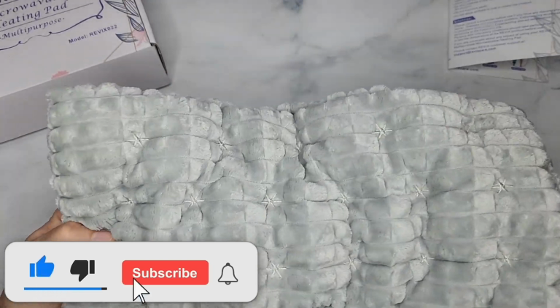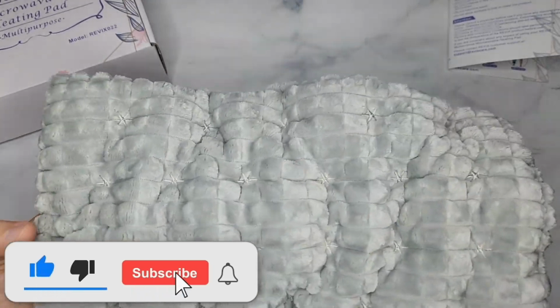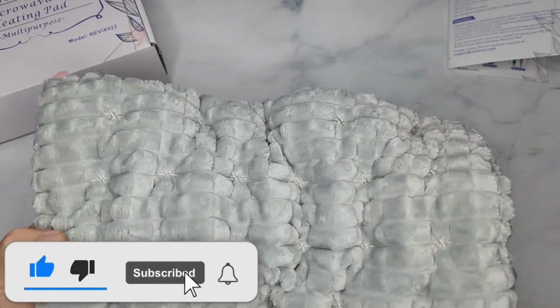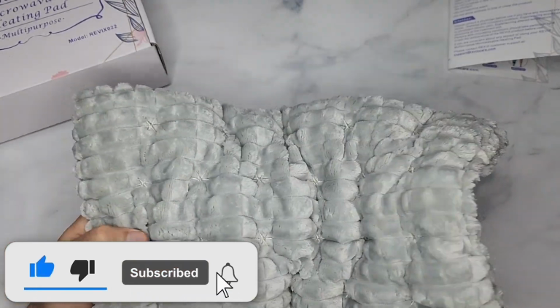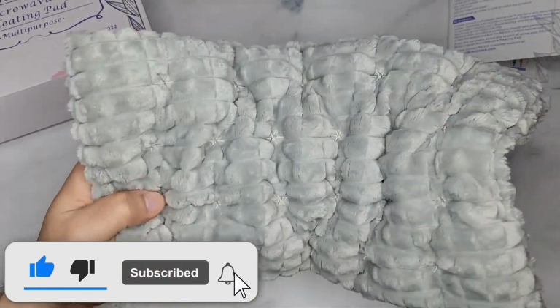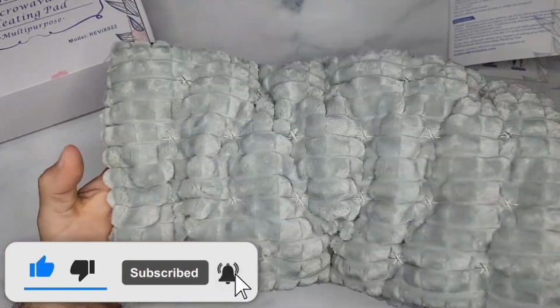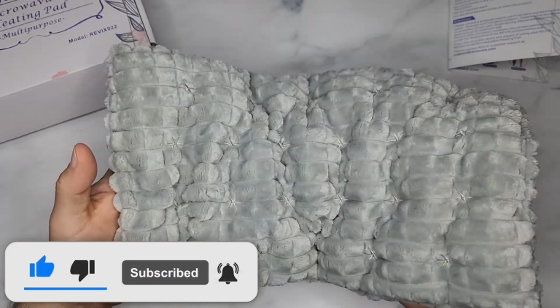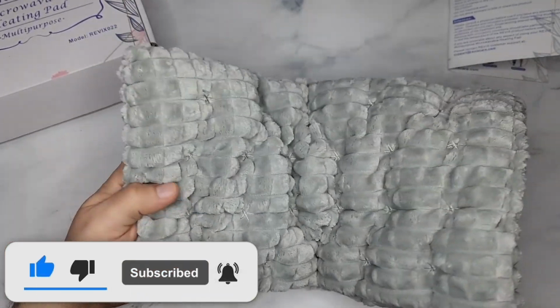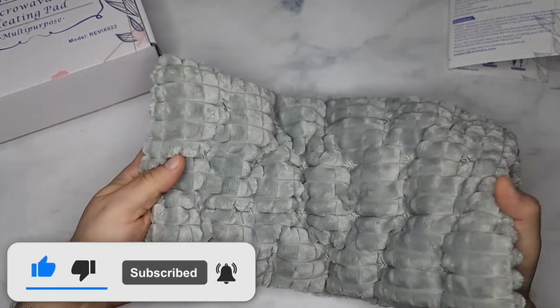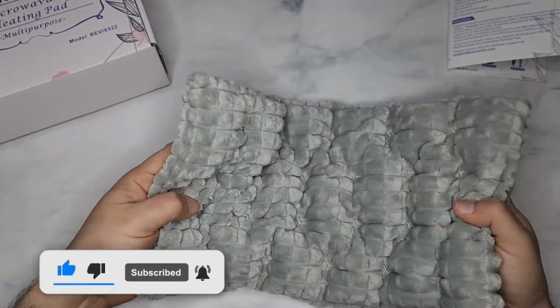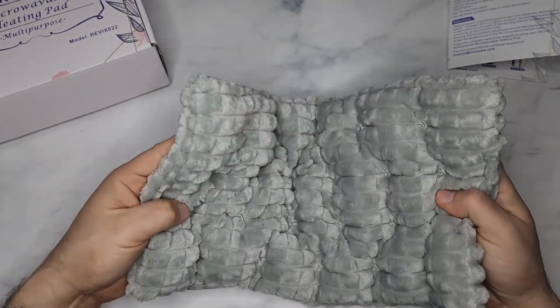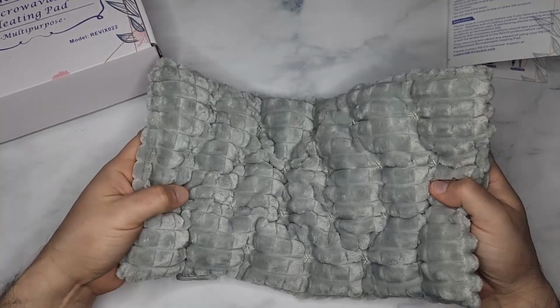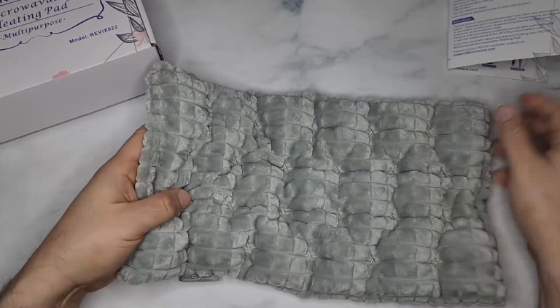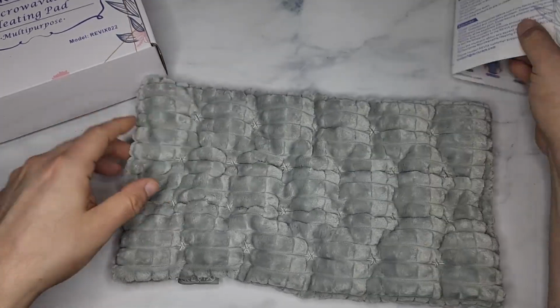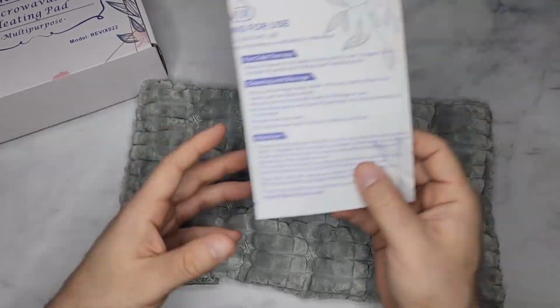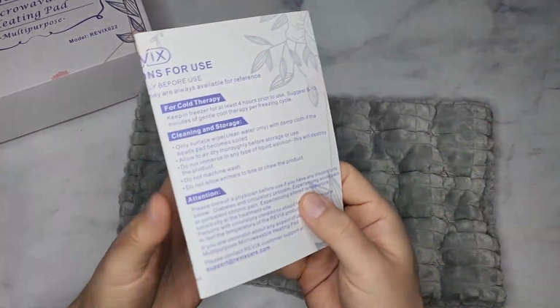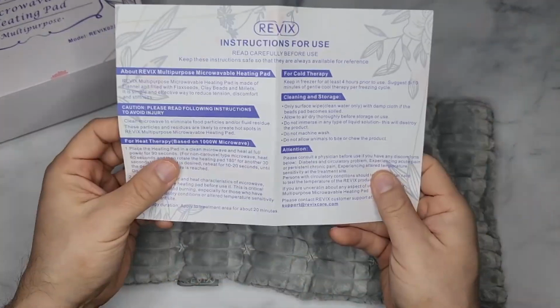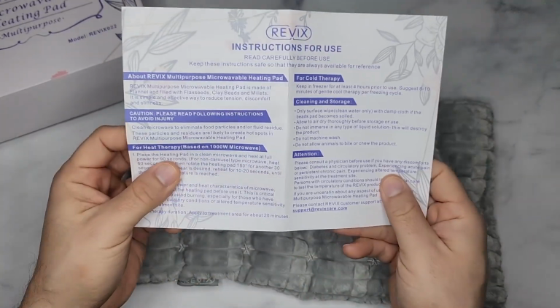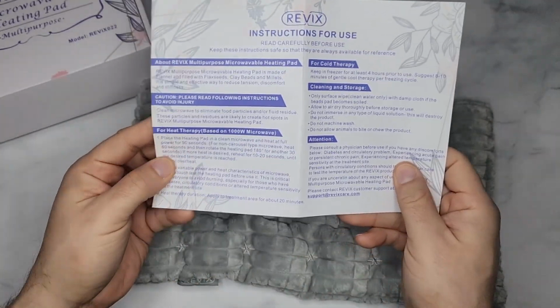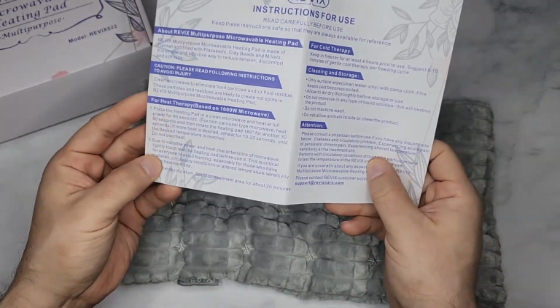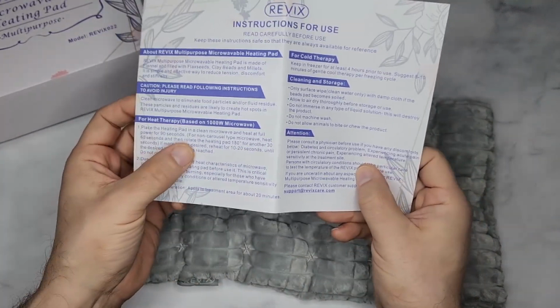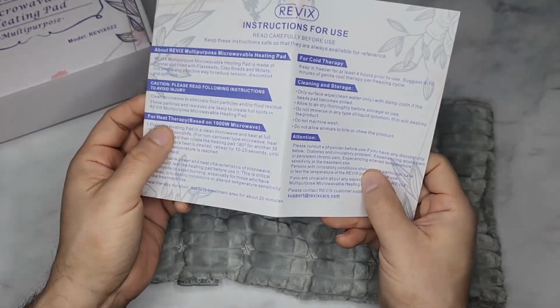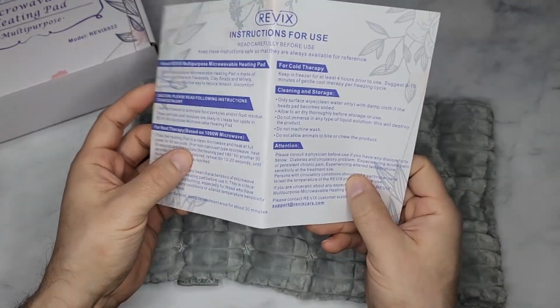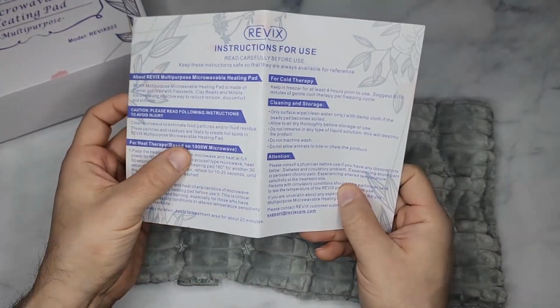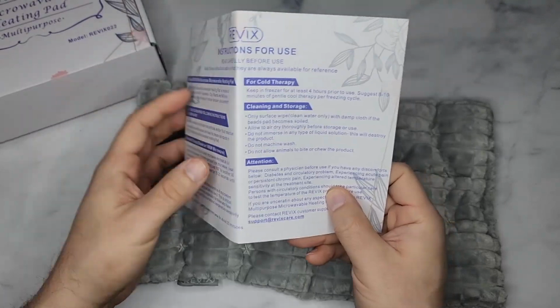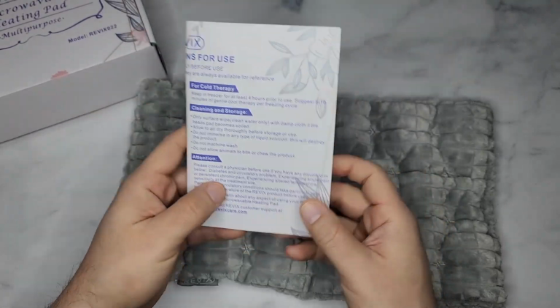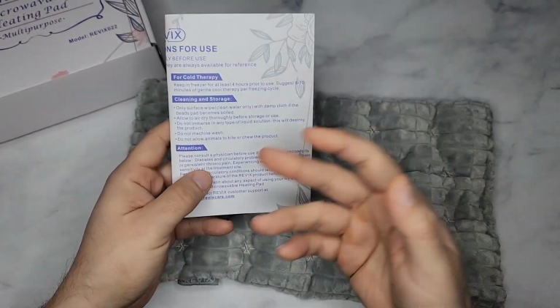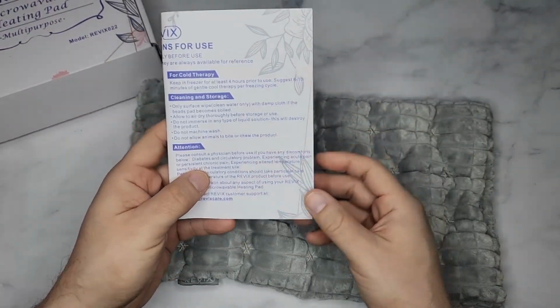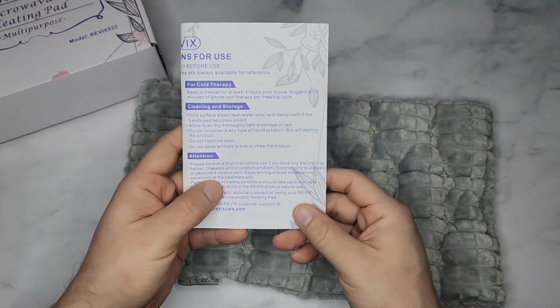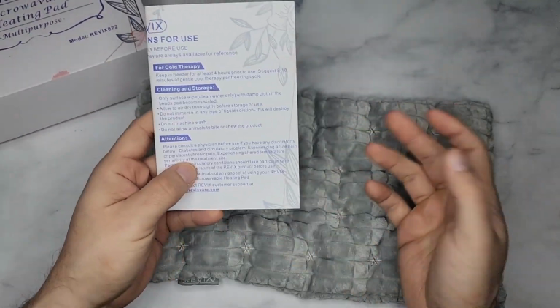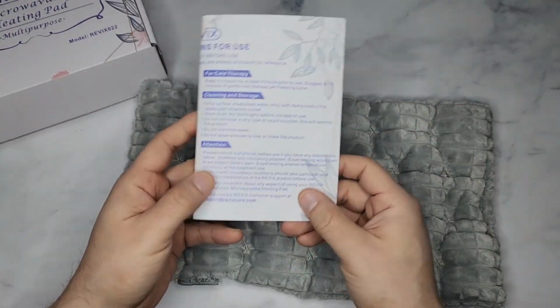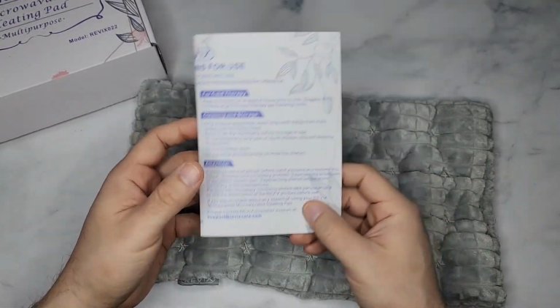If you want to use the heat therapy, you put this in the microwave for about 90 seconds — it depends on the type of microwave you have, and they give you the instructions. If you want cold therapy, you leave it in the fridge for four hours.